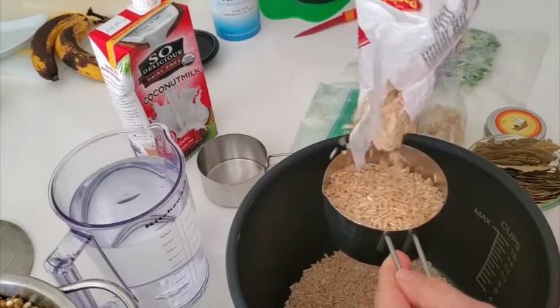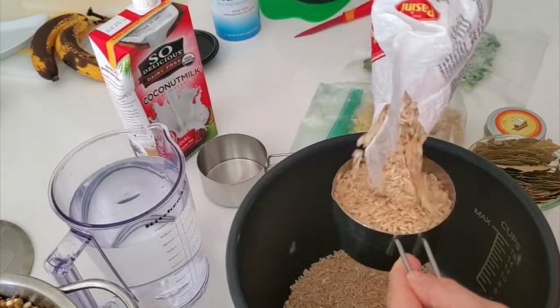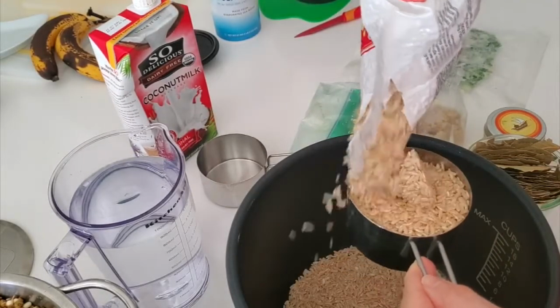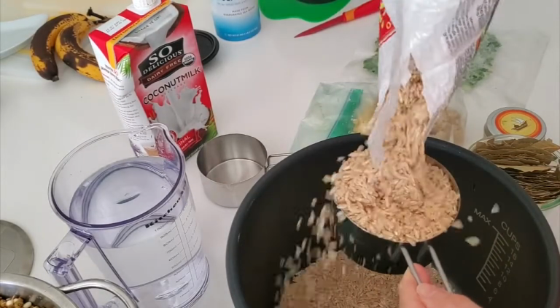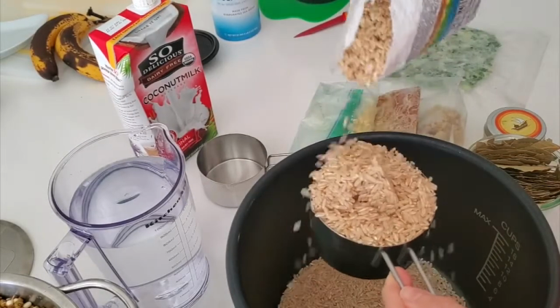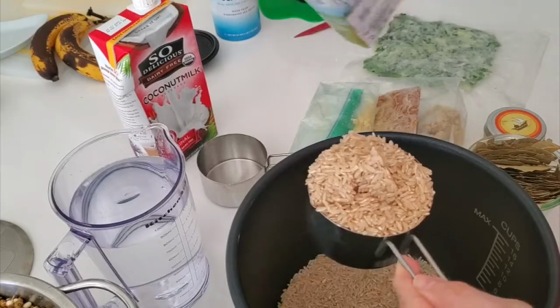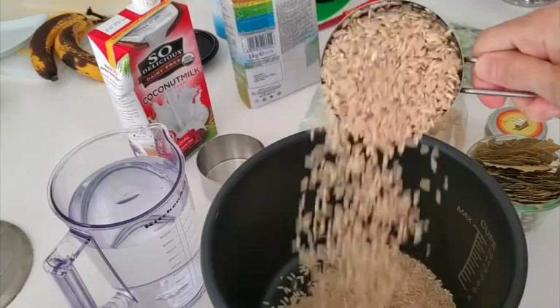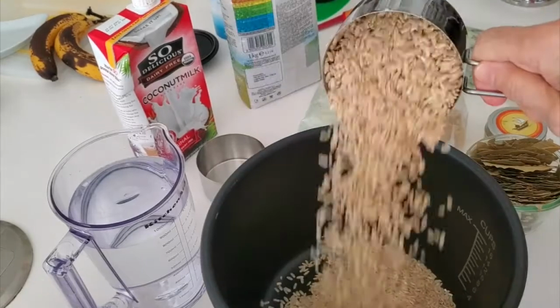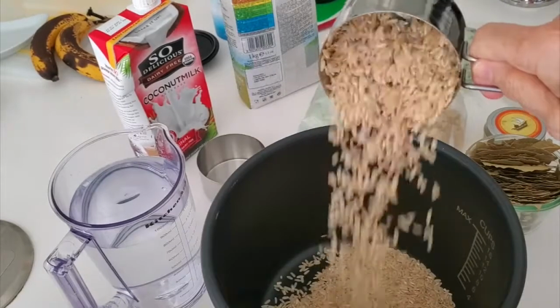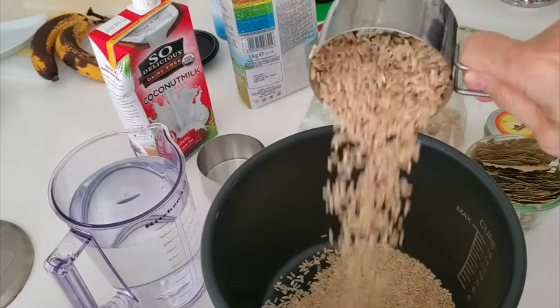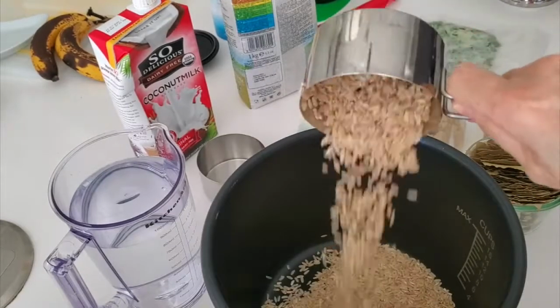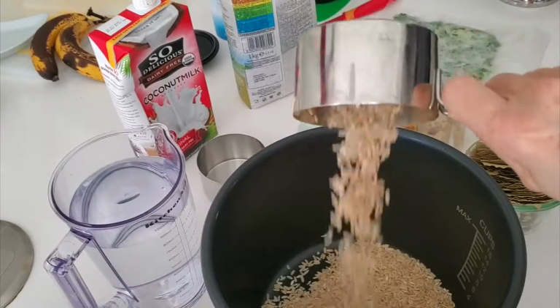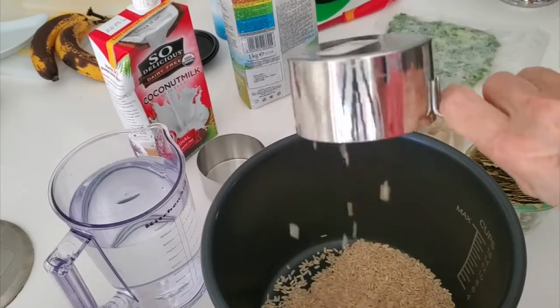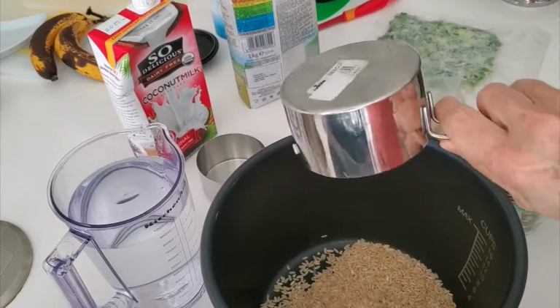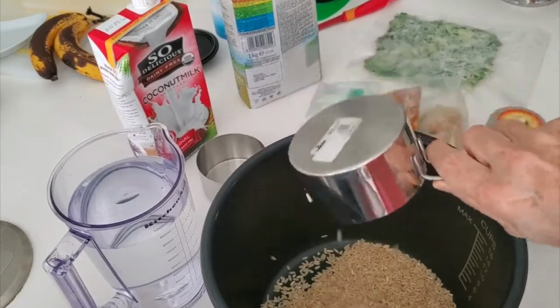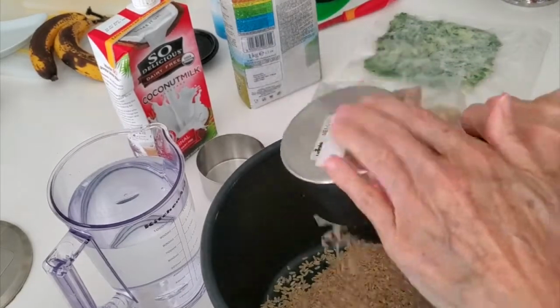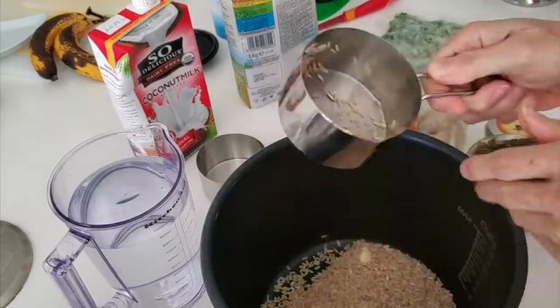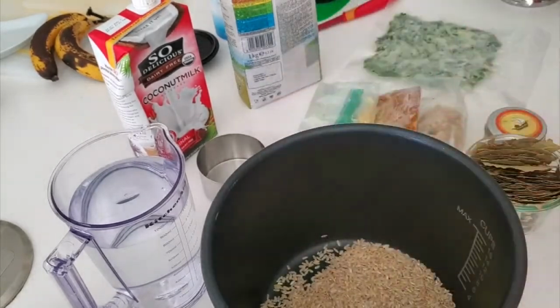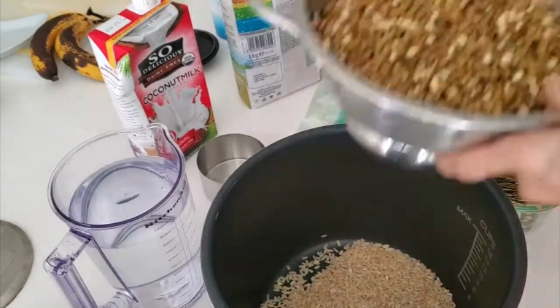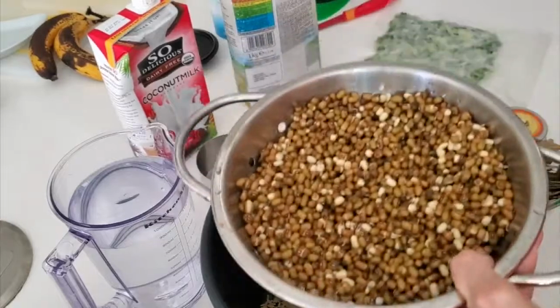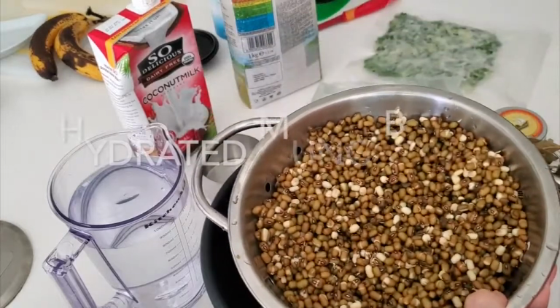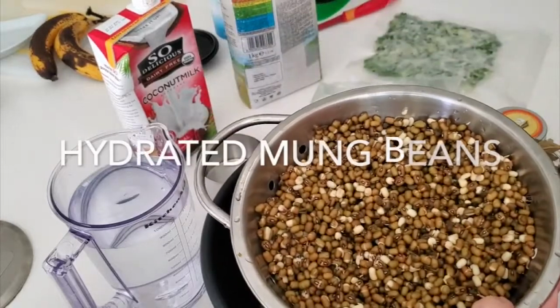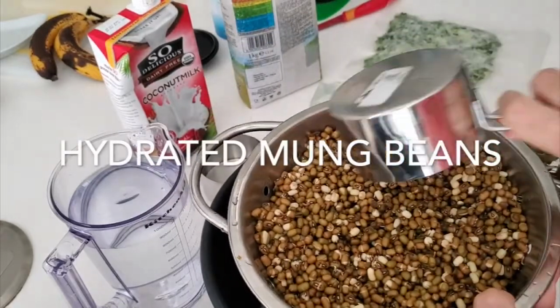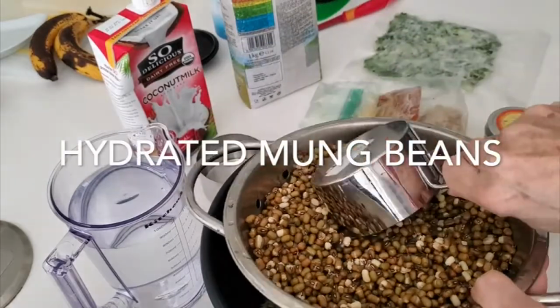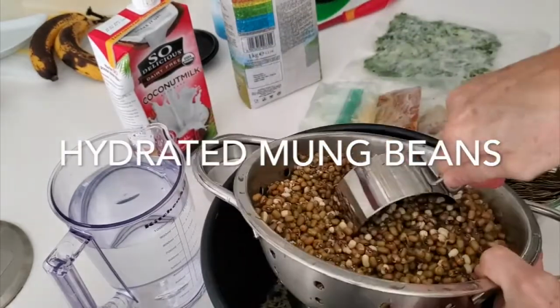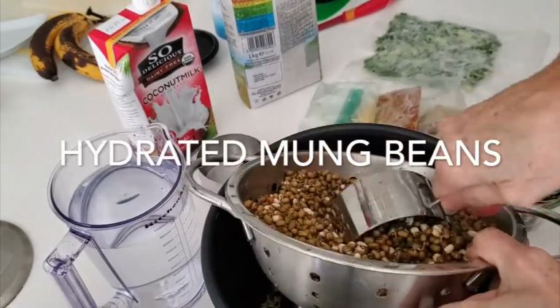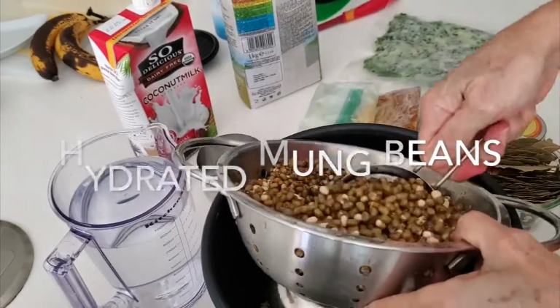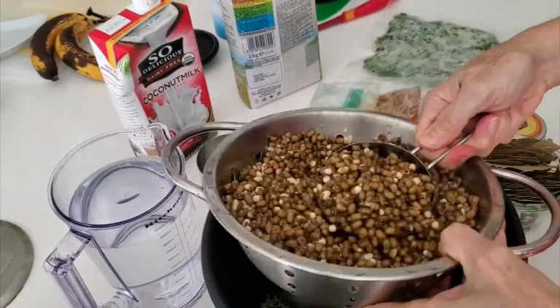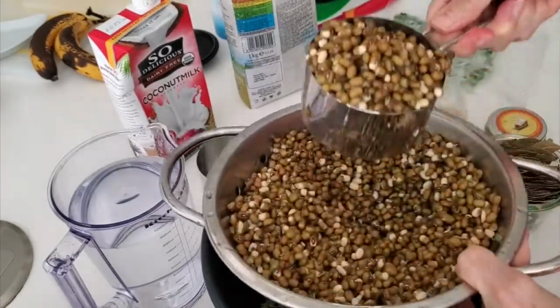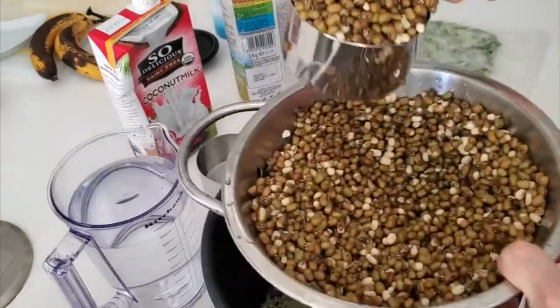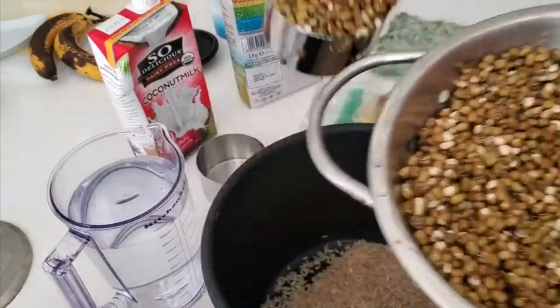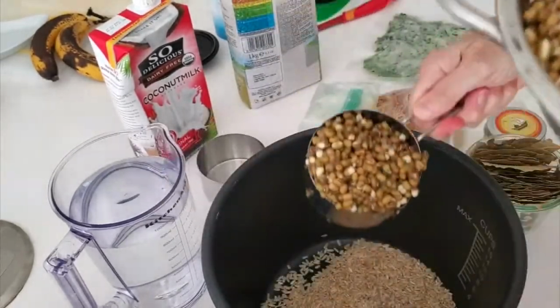So here we have two cups of brown rice that I'm placing in the pot of a pressure cooker. And we're gonna add all our mung beans, which are about four cups of them, hydrated.